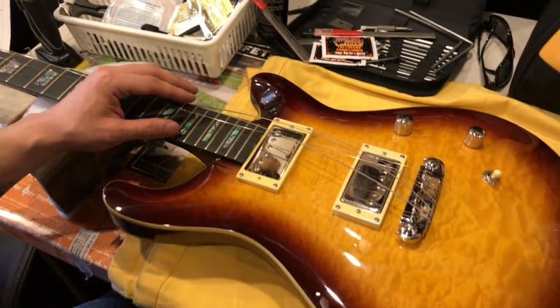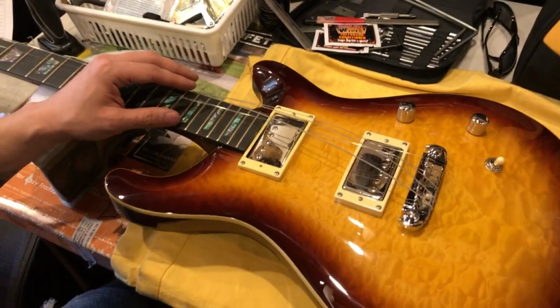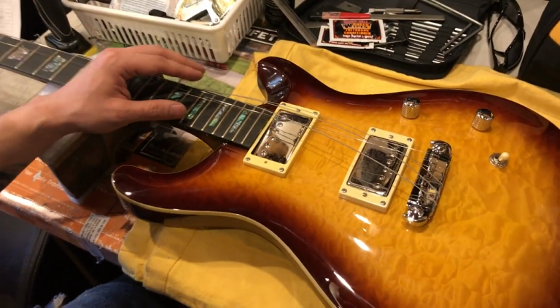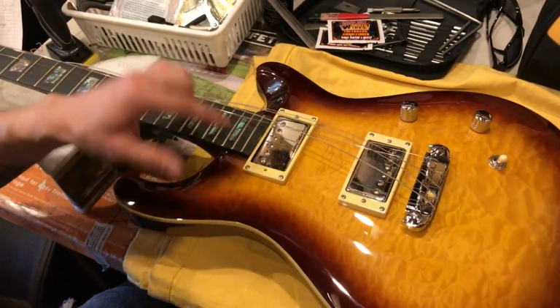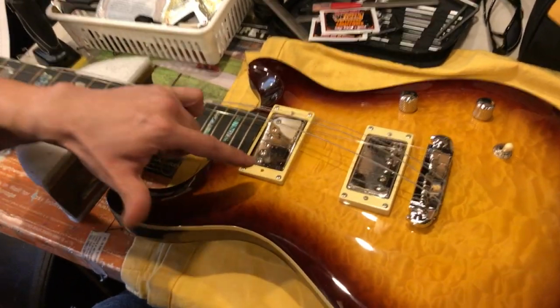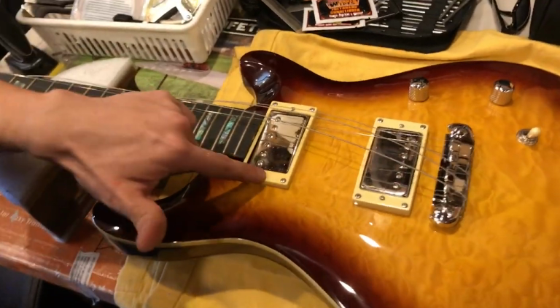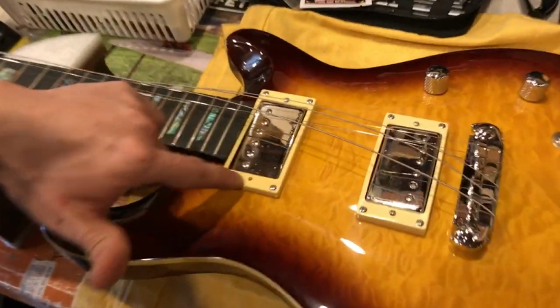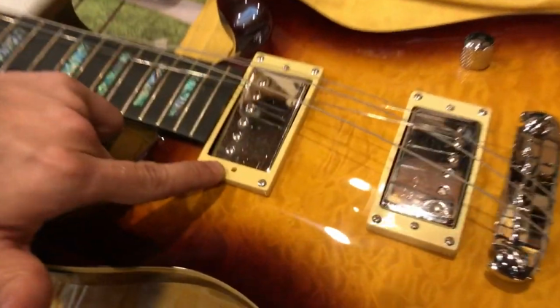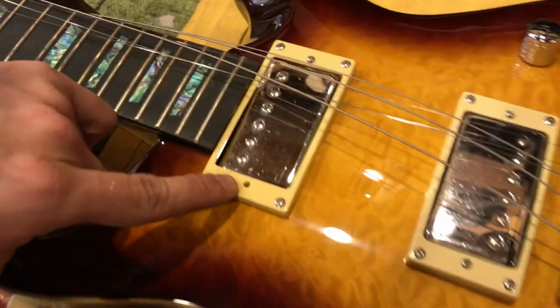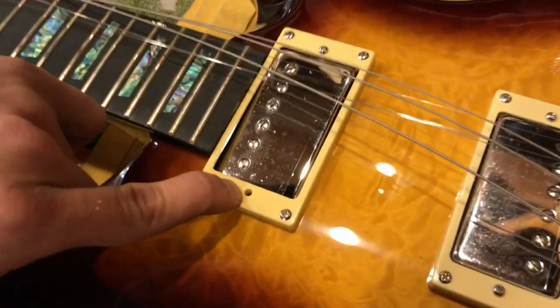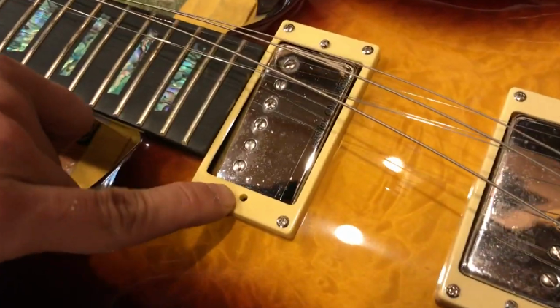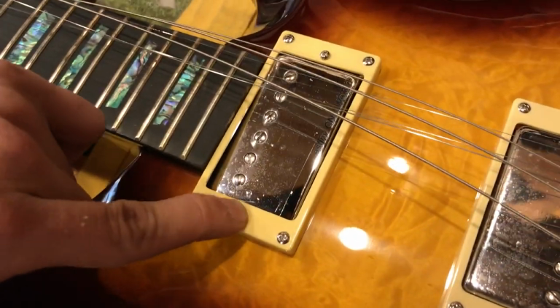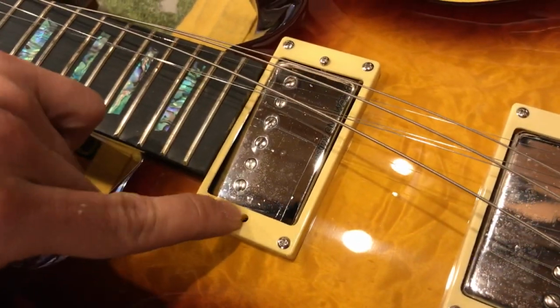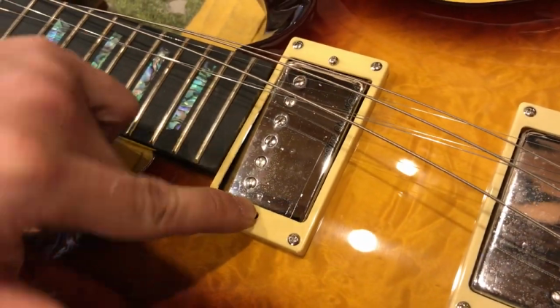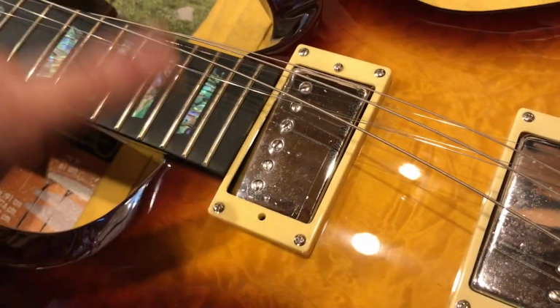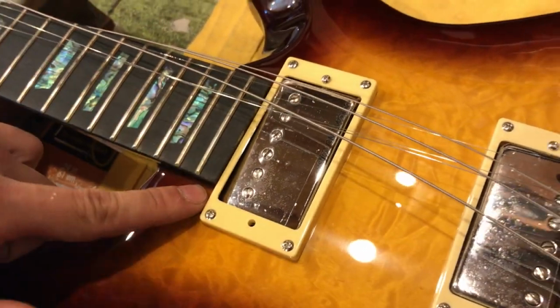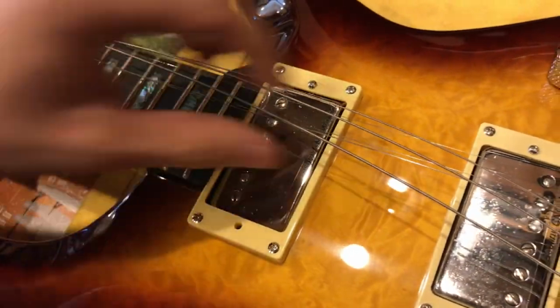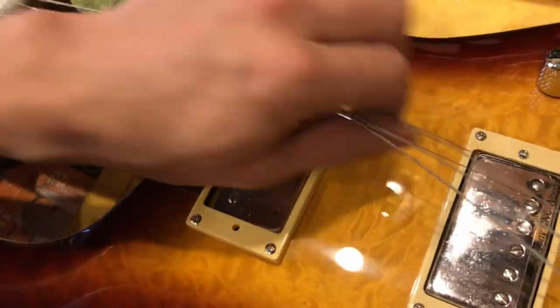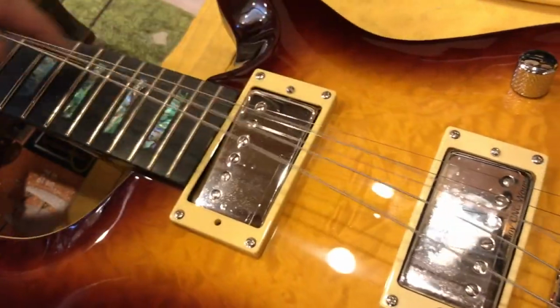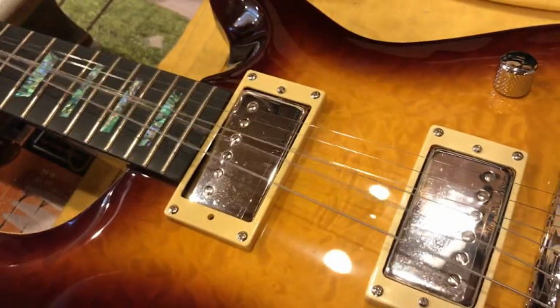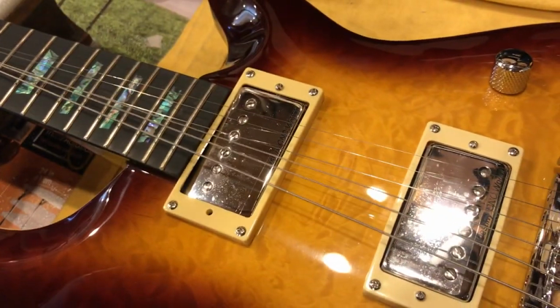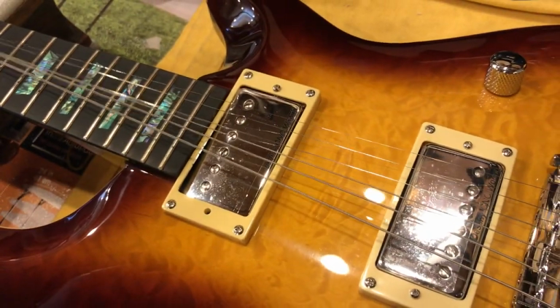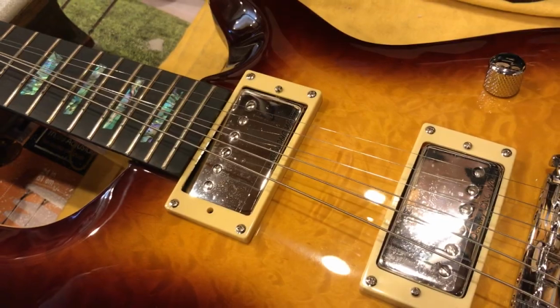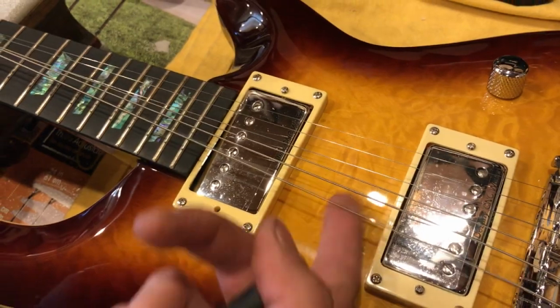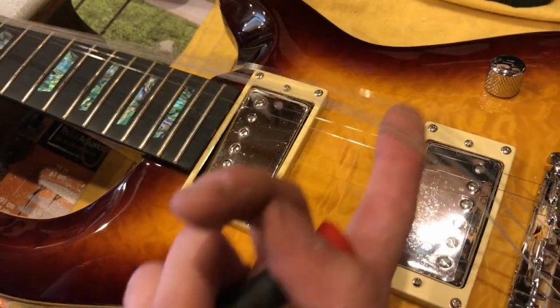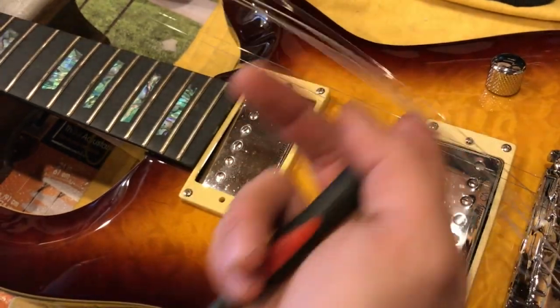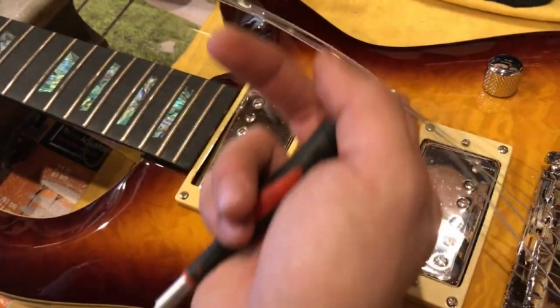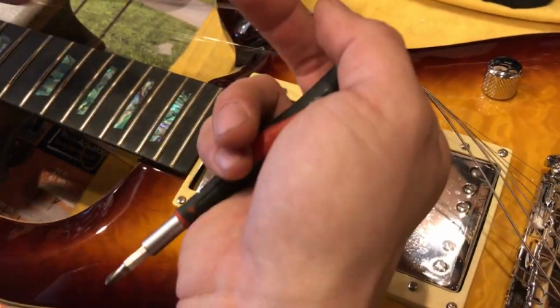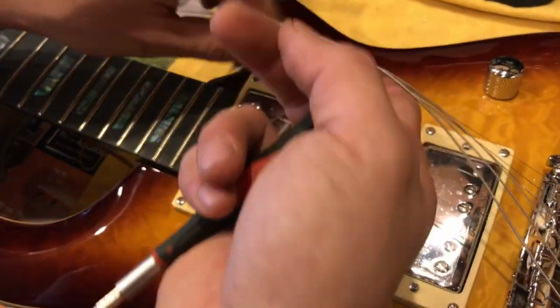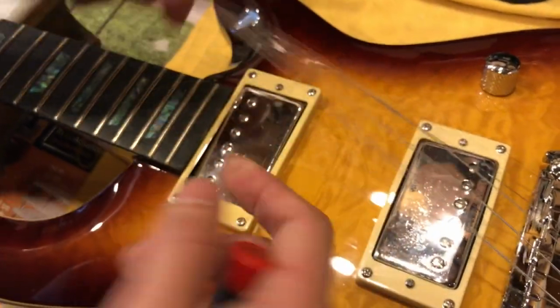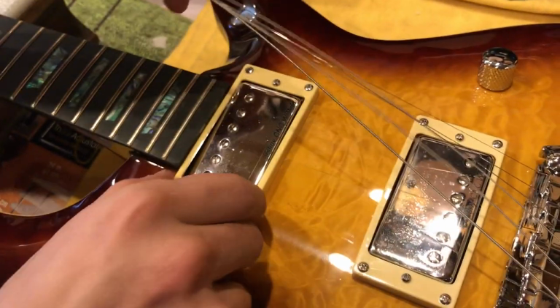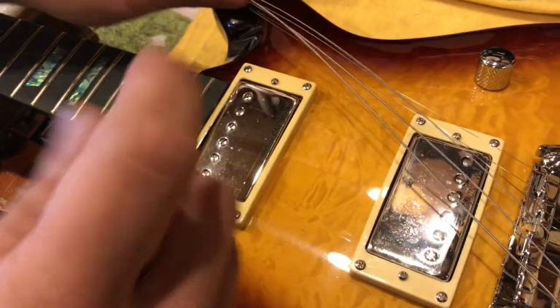Okay, dear customer, so apparently you're missing the screw right here. So what you do, first thing is loosen the strings and then make sure you can get through.